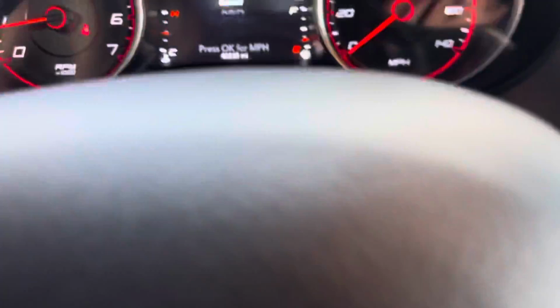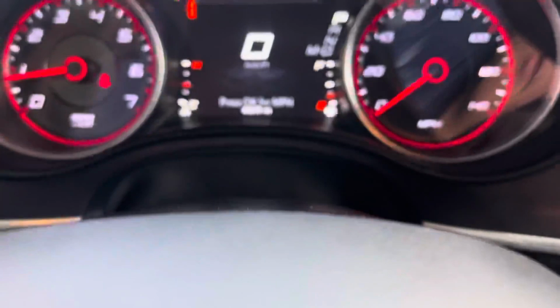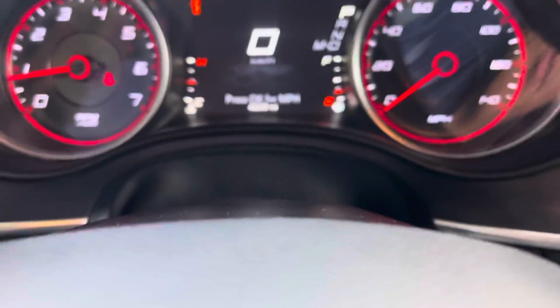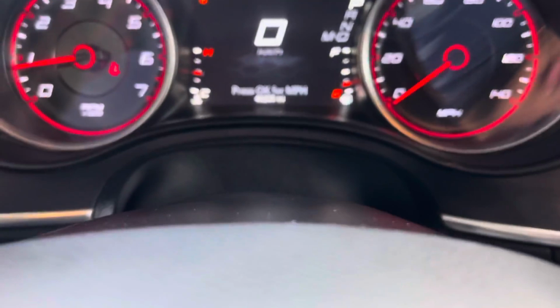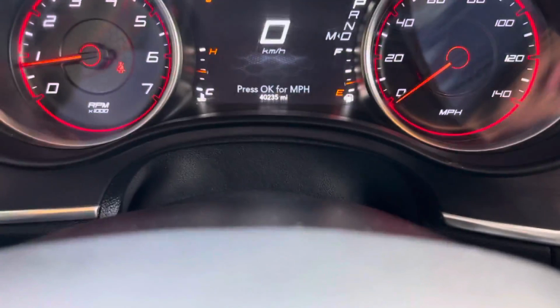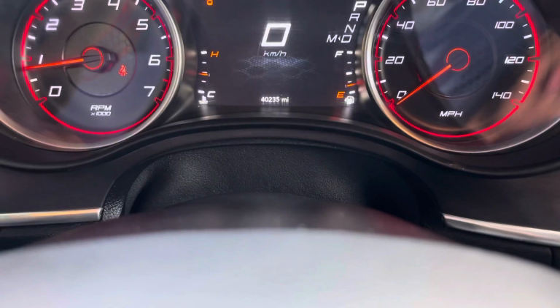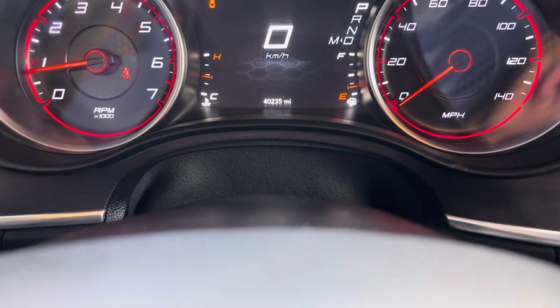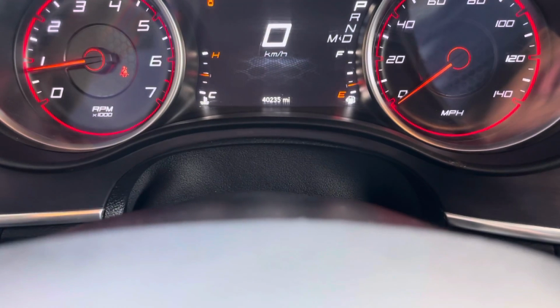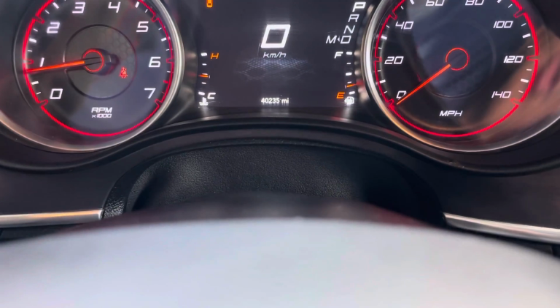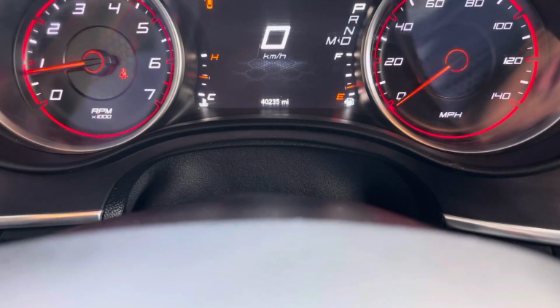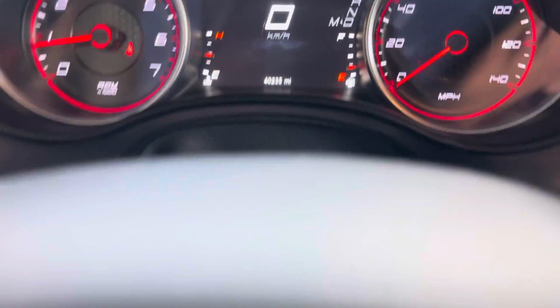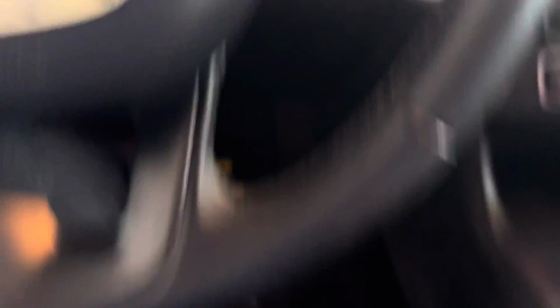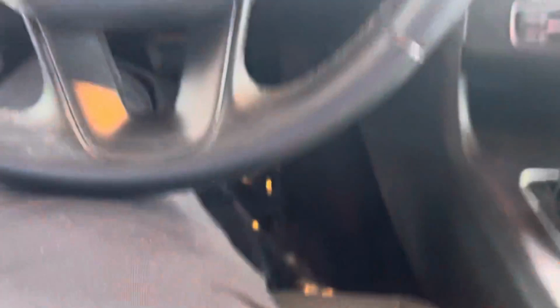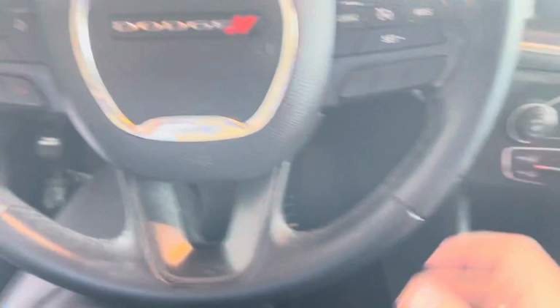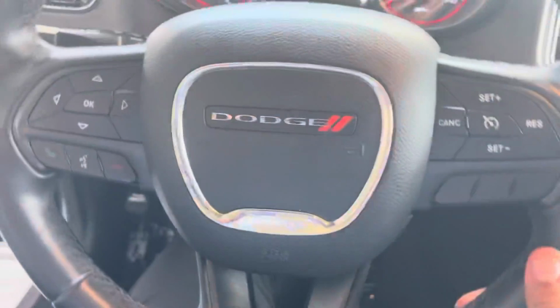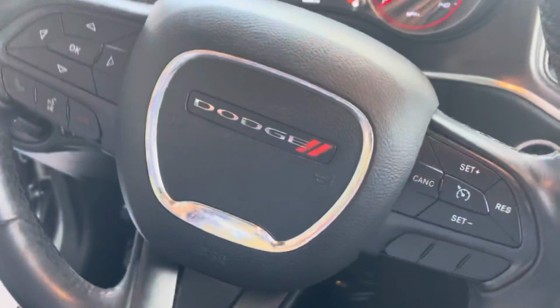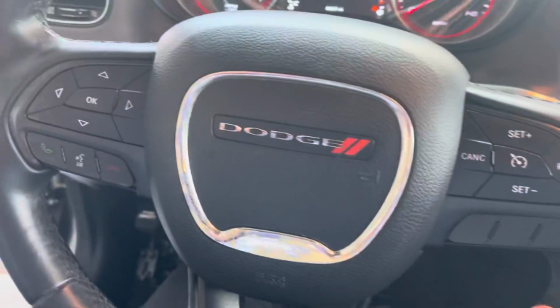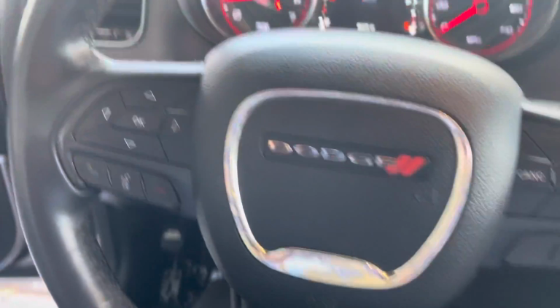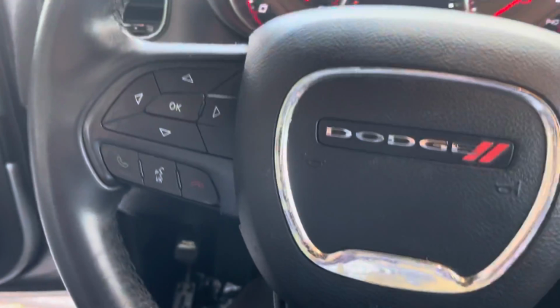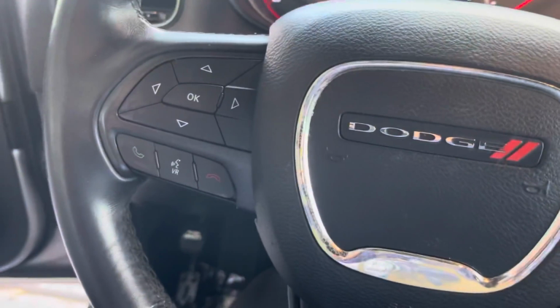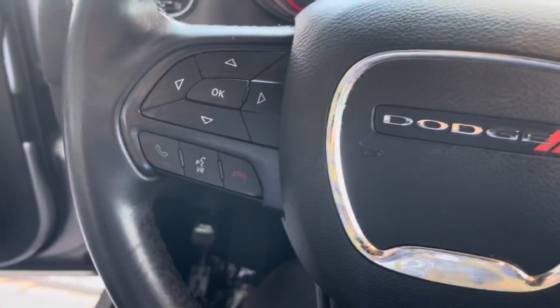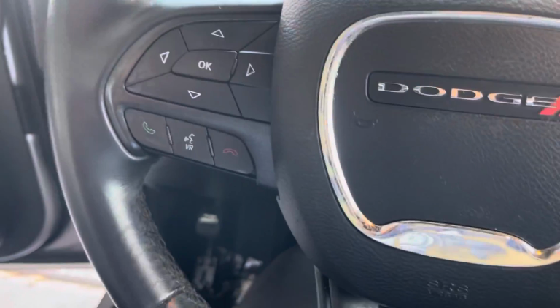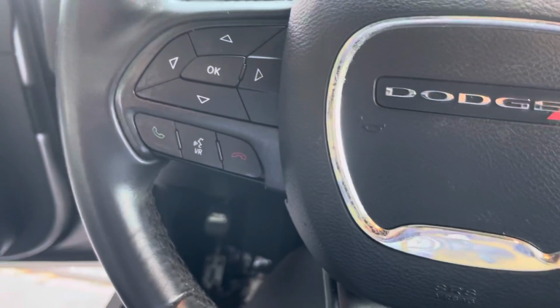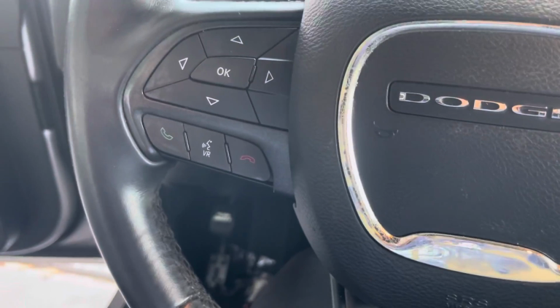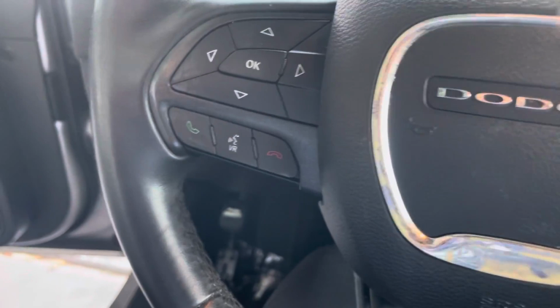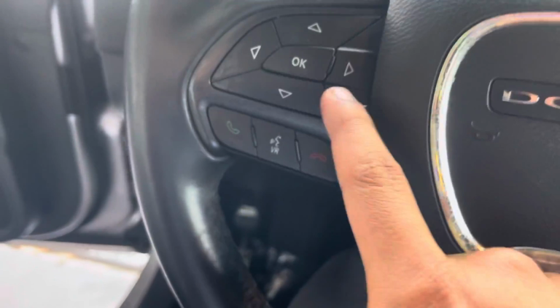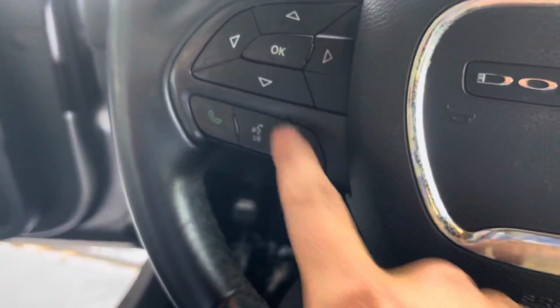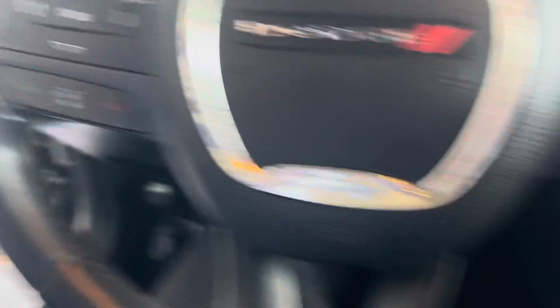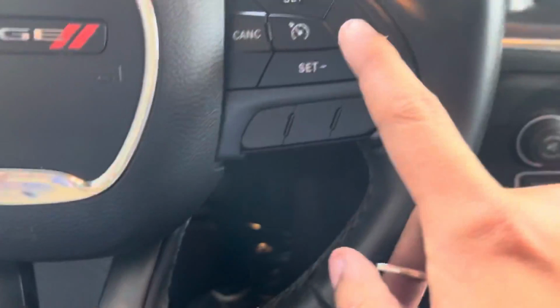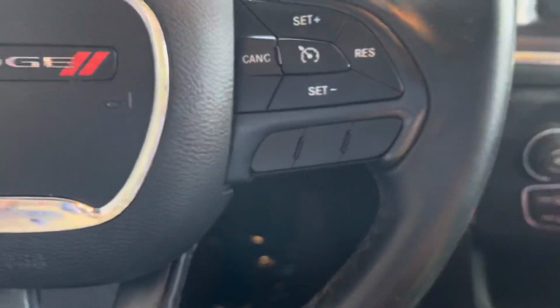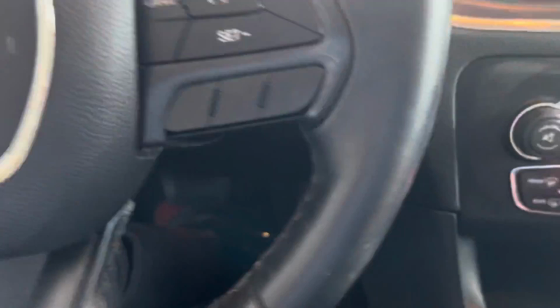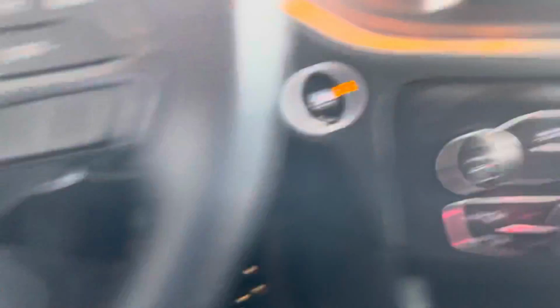Then we have our miles right there, which is 40,235 miles on the dash. Standard steering wheel components, adjusted for answering calls and all that. Cruise control on the right side.